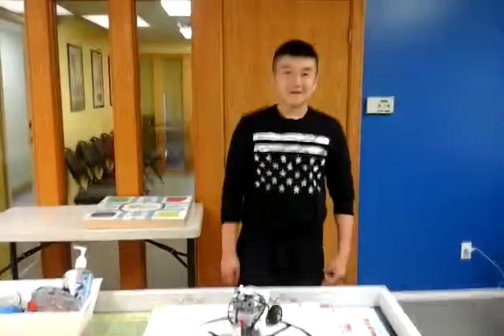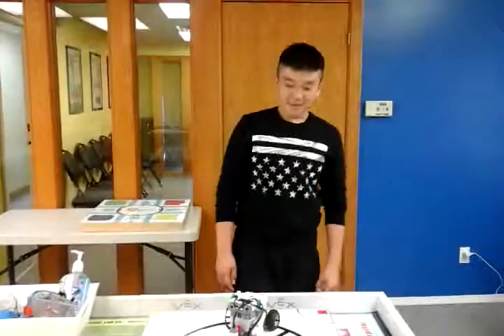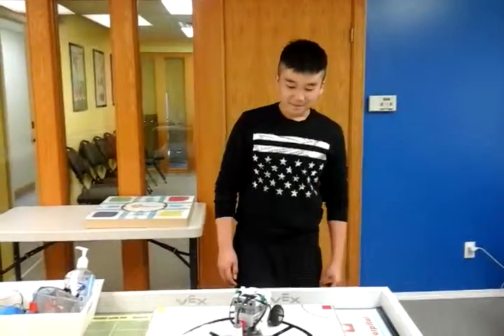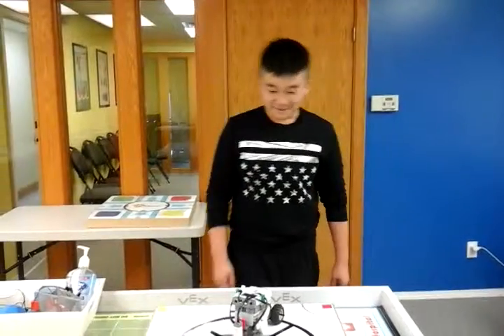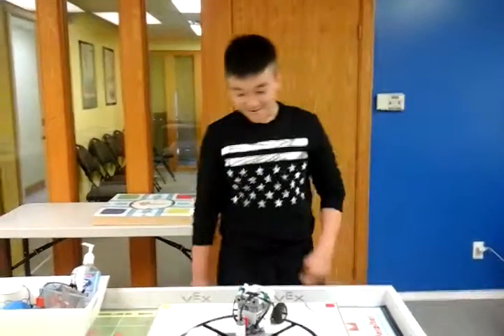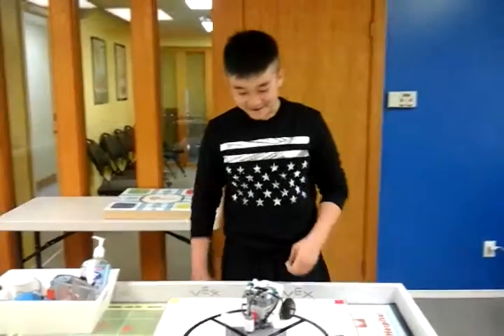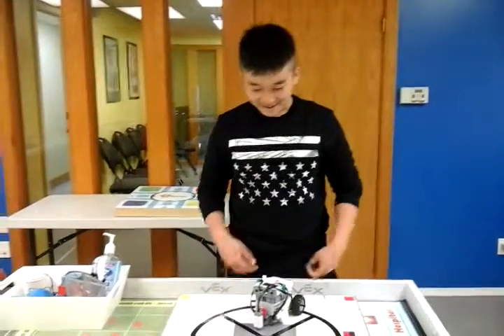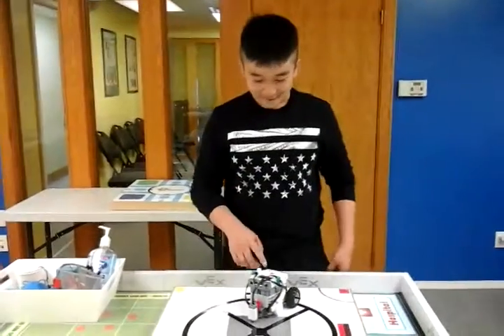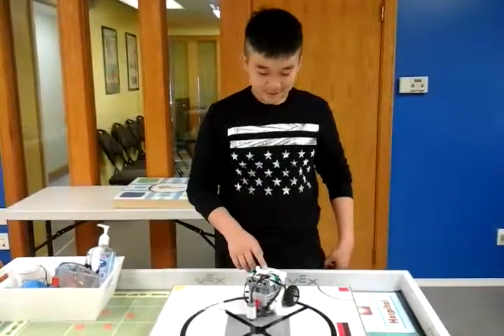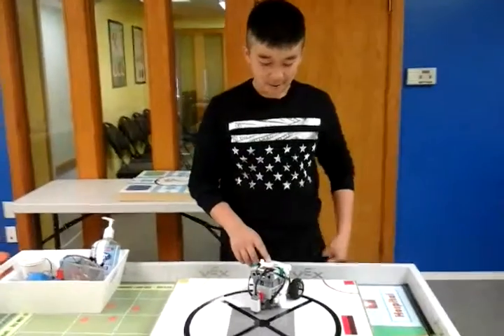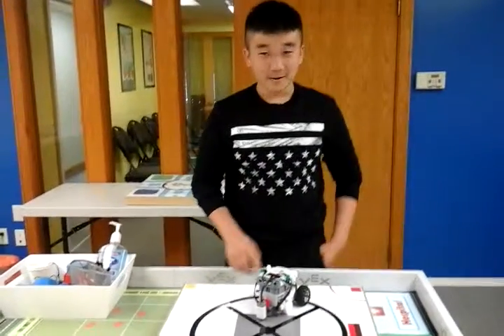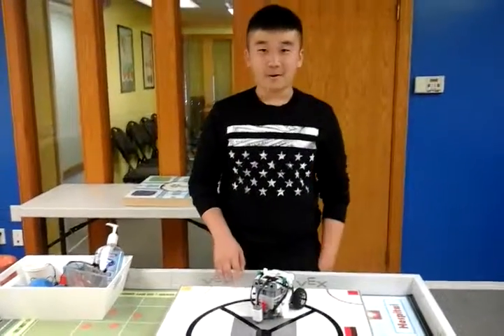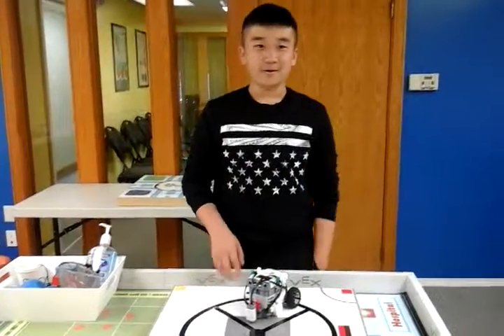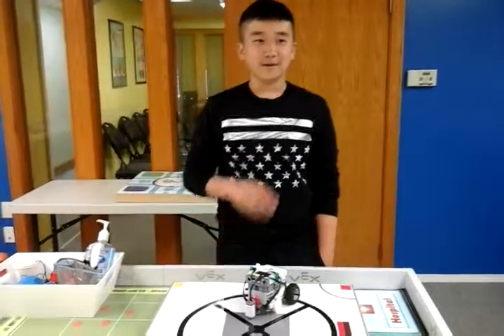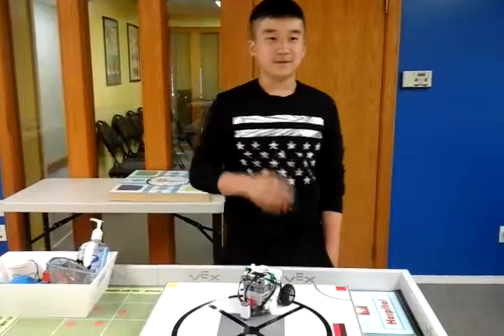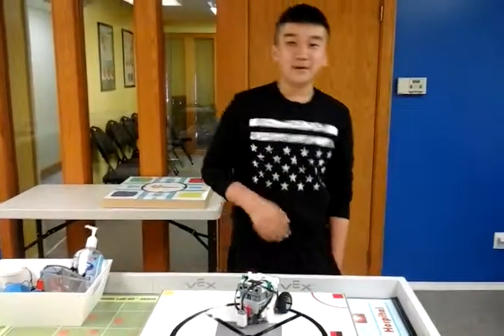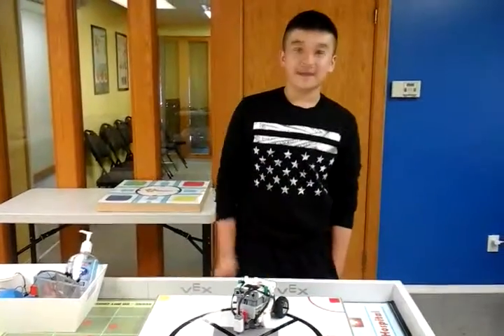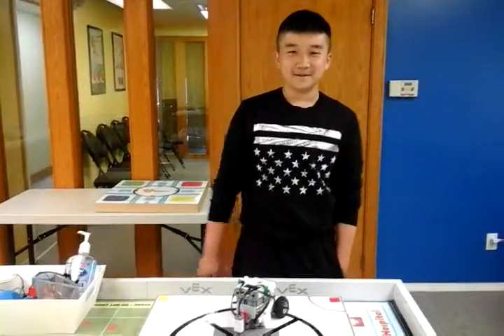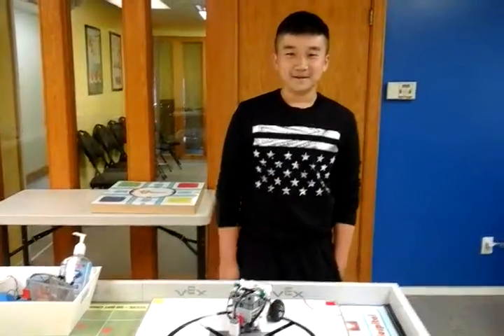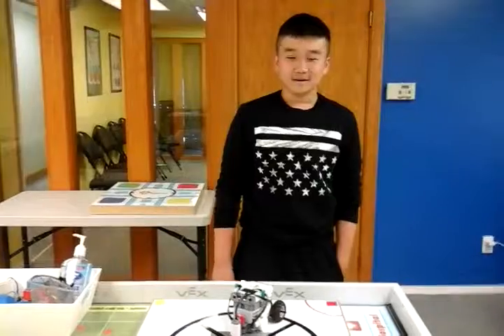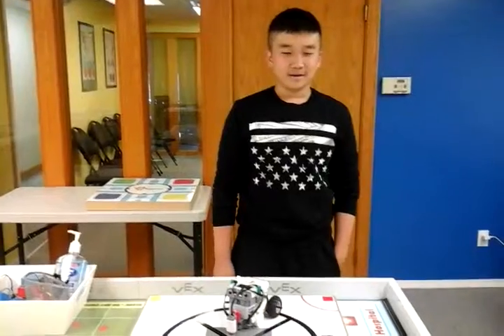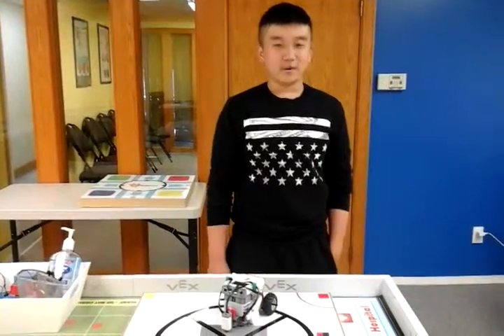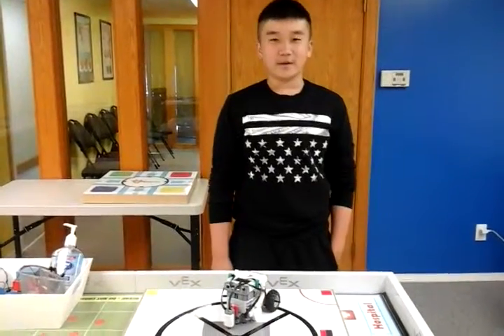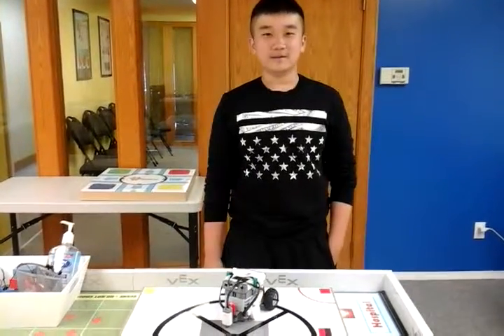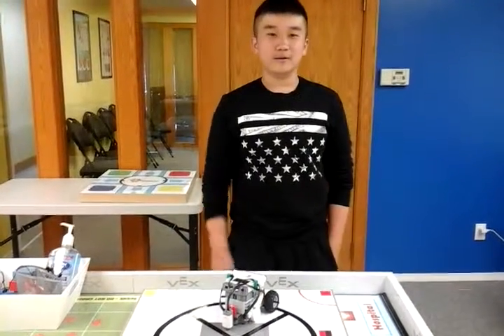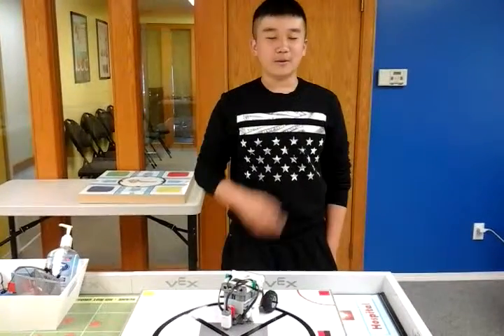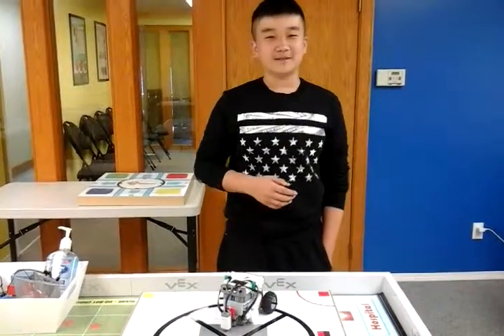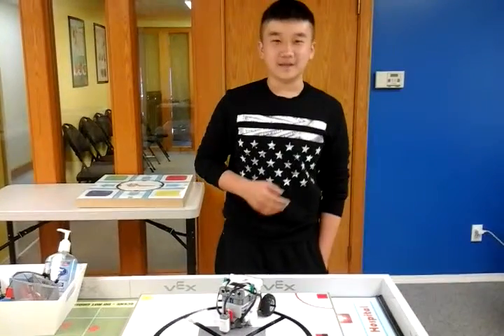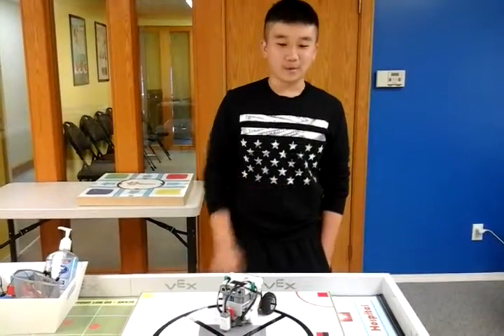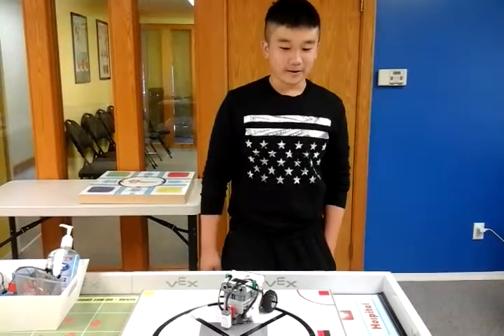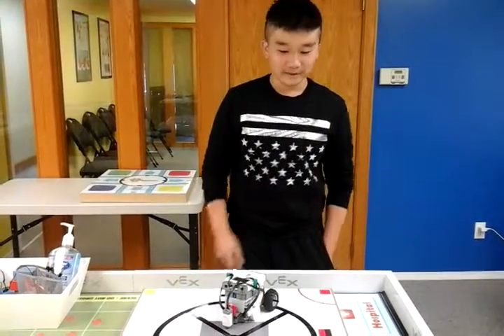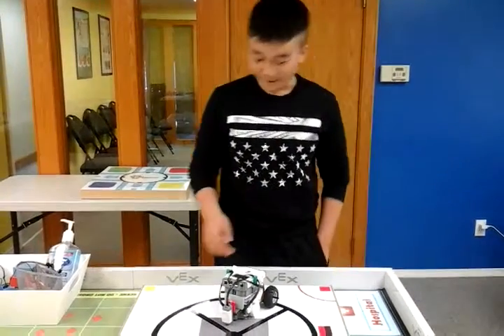Hi, my name is Jerry and today I built this robot. It's called Circle Dance. Robocase 6.5.